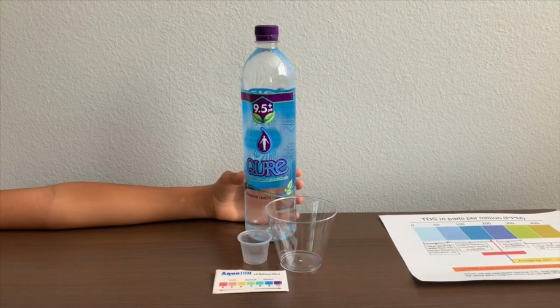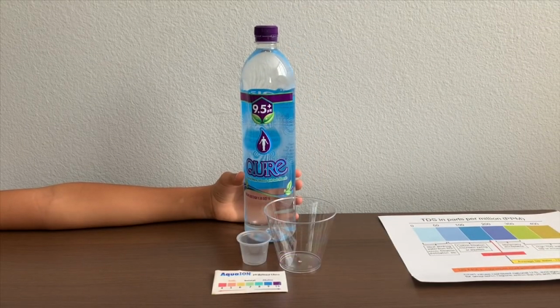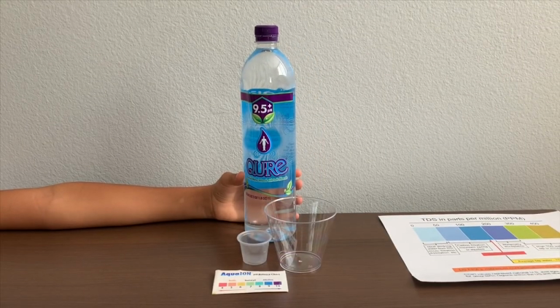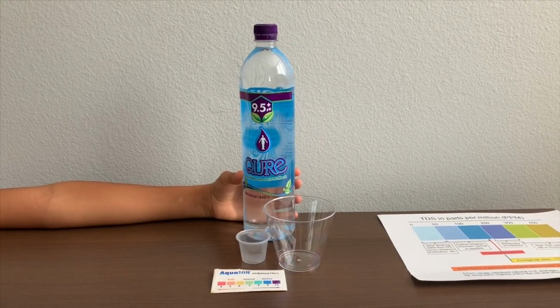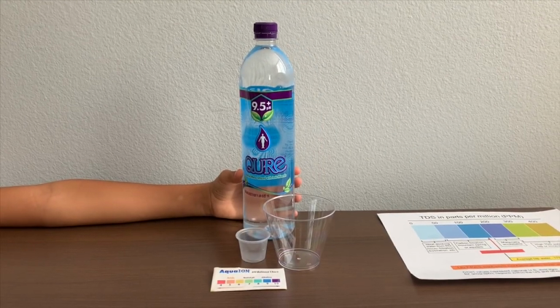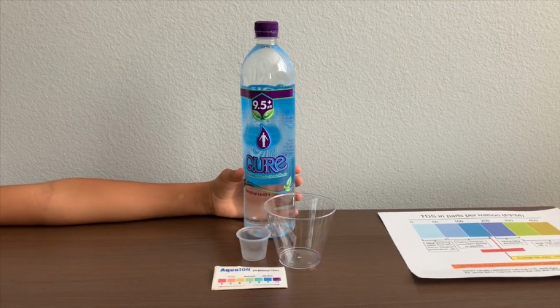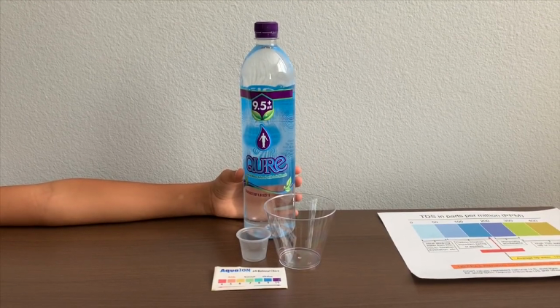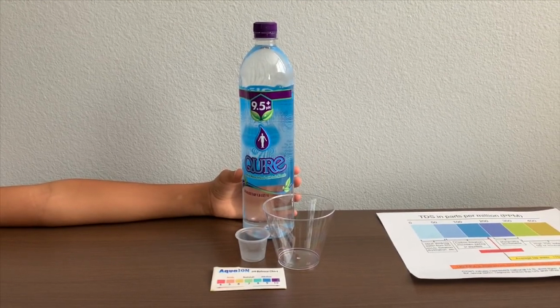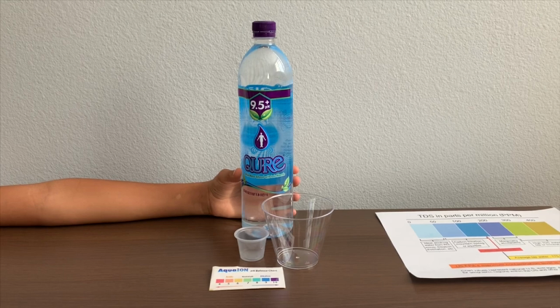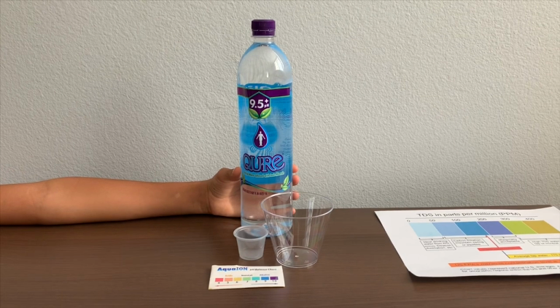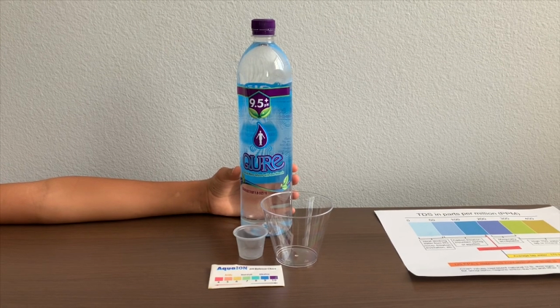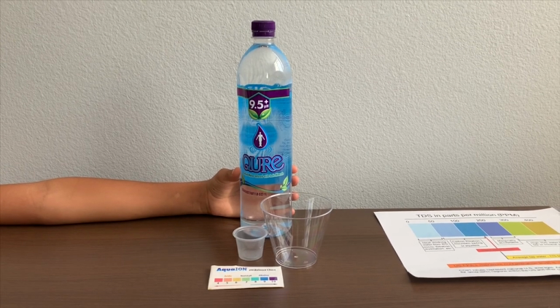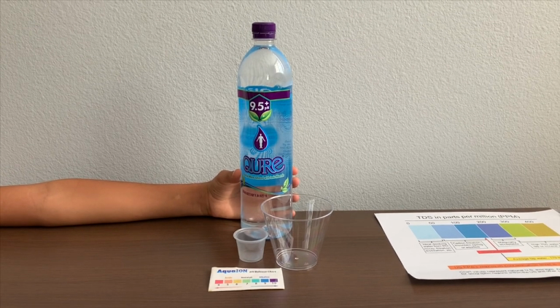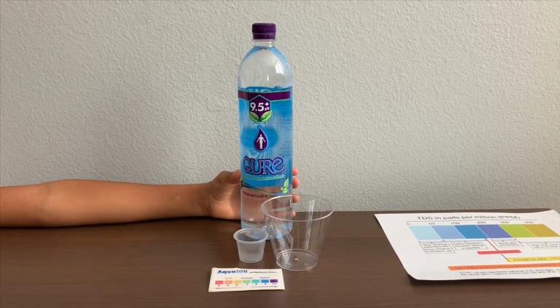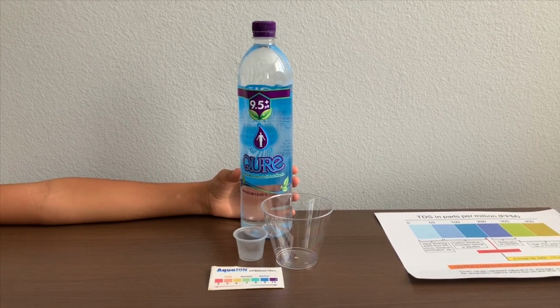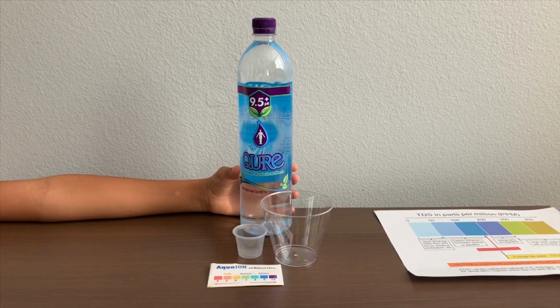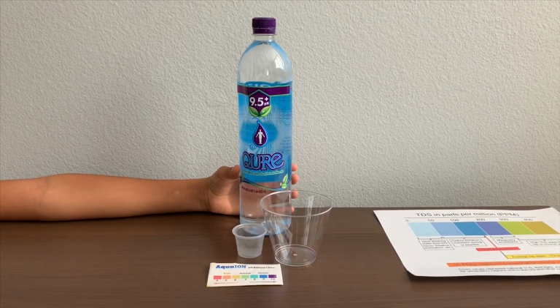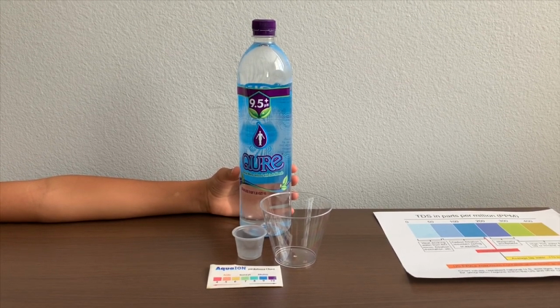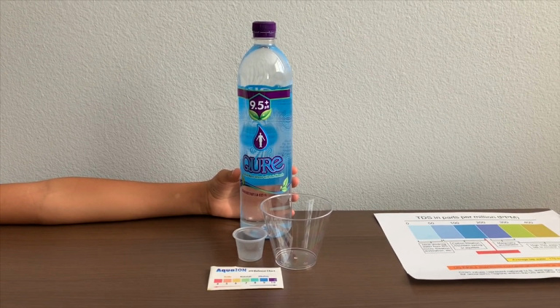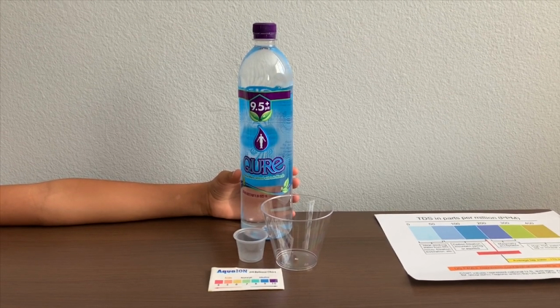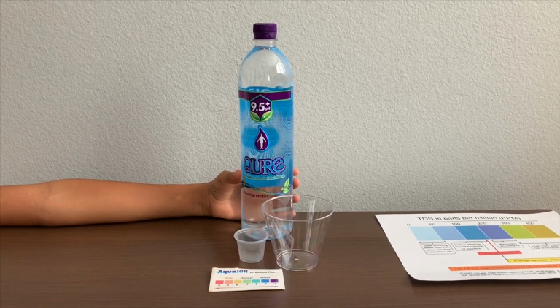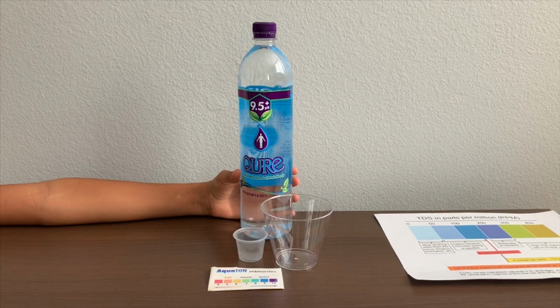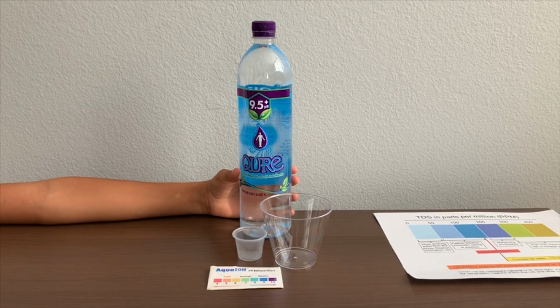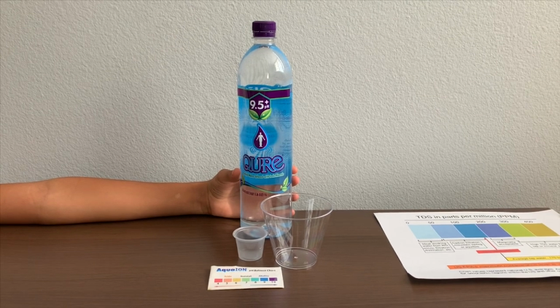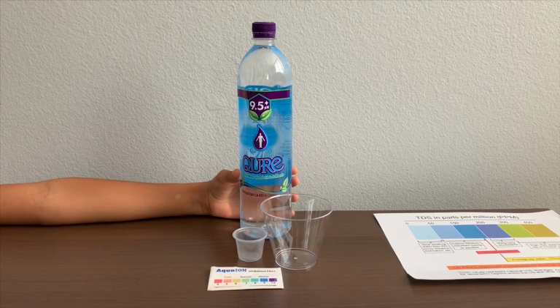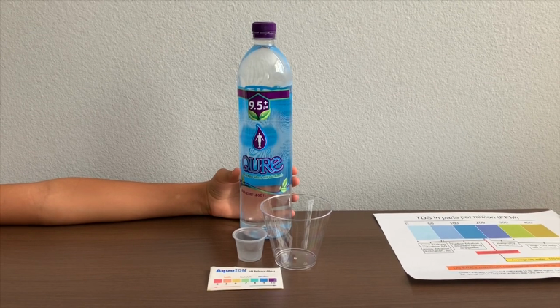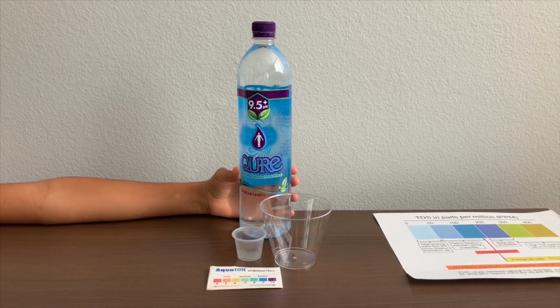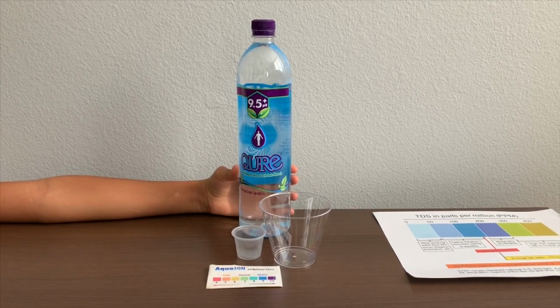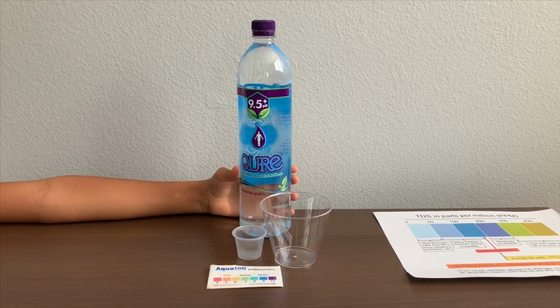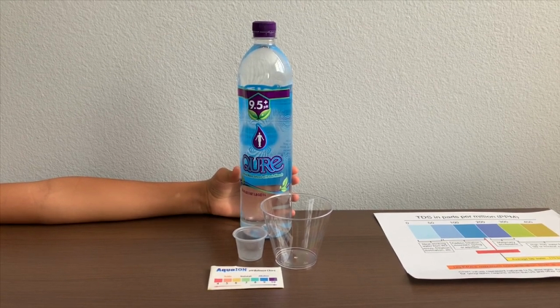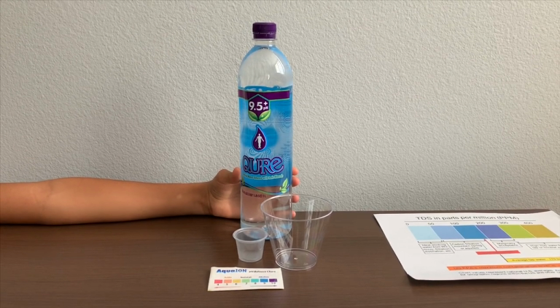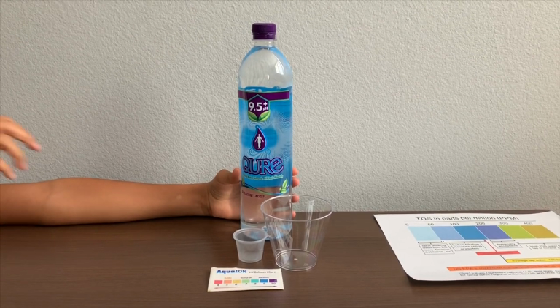This is pure purified water infused with basic minerals and high alkaline. It's a product of California, United States. It costs $149. Let's test the pH and TDS levels.